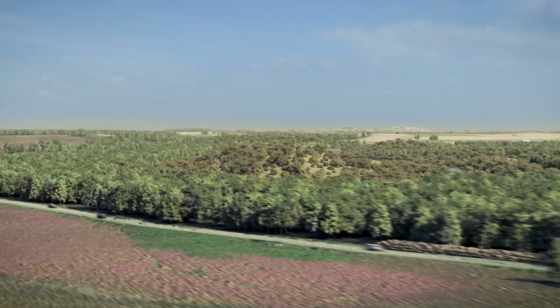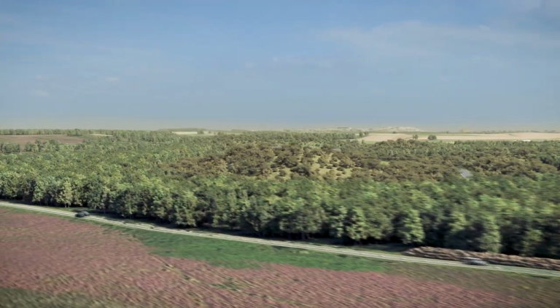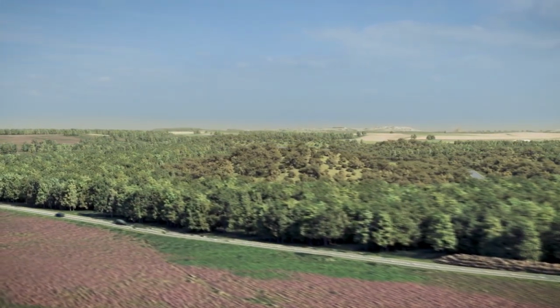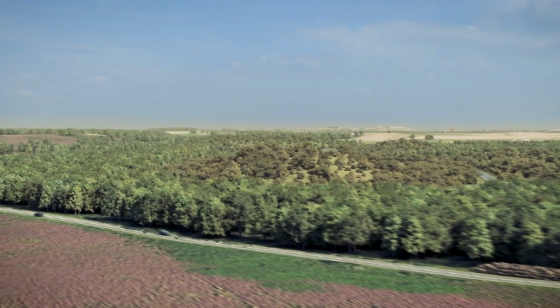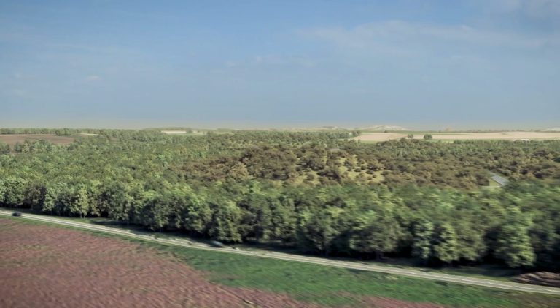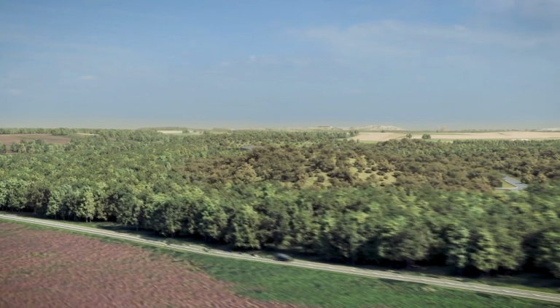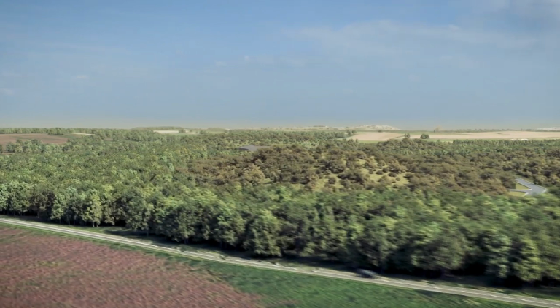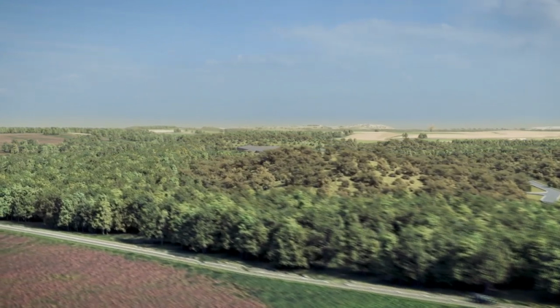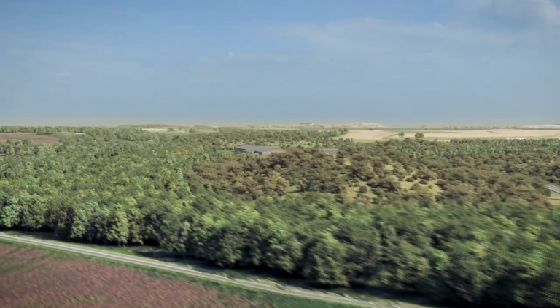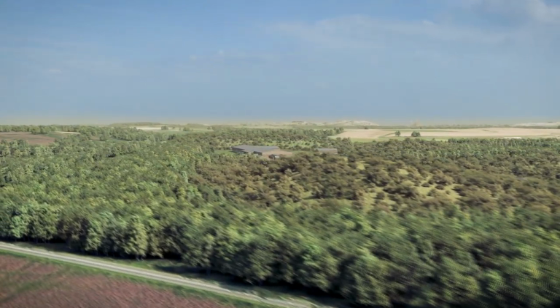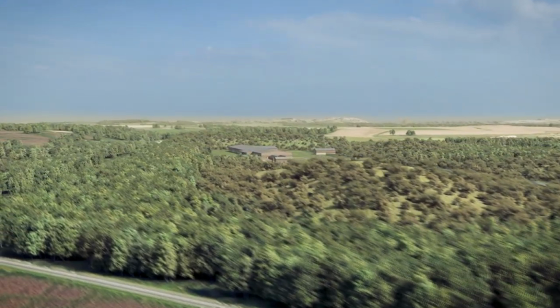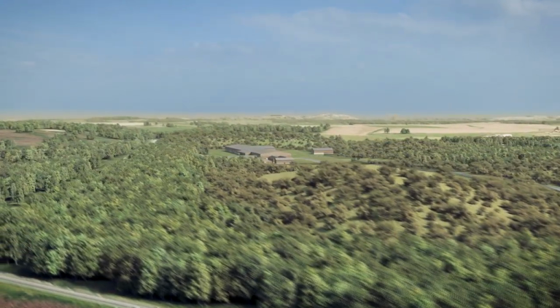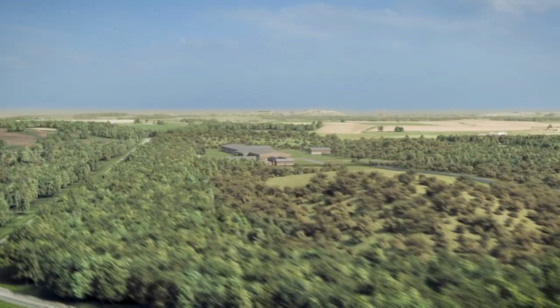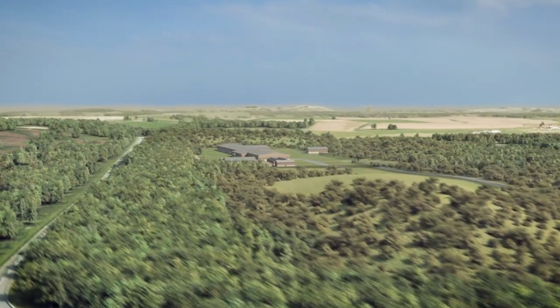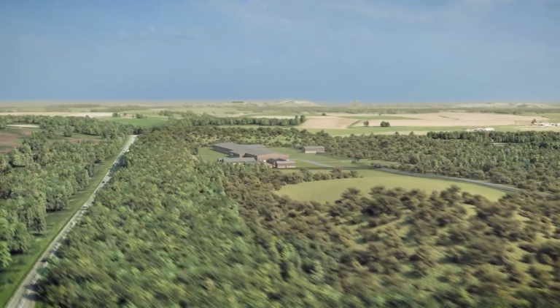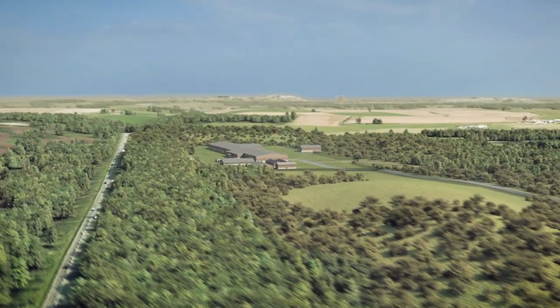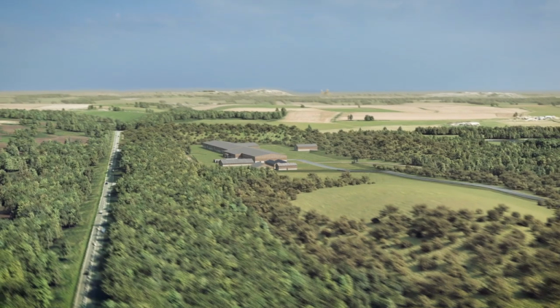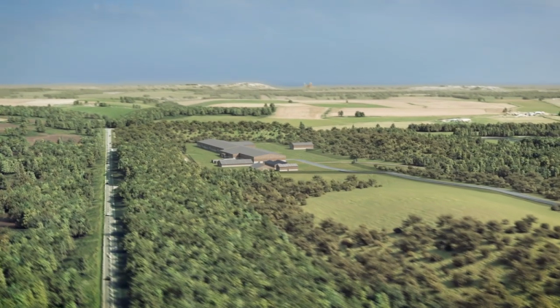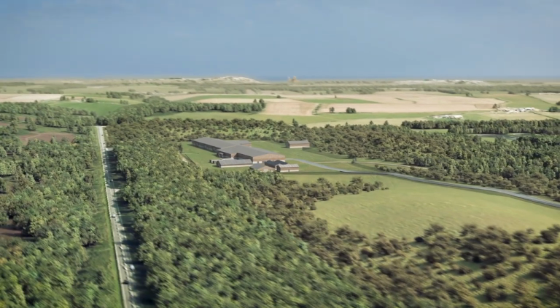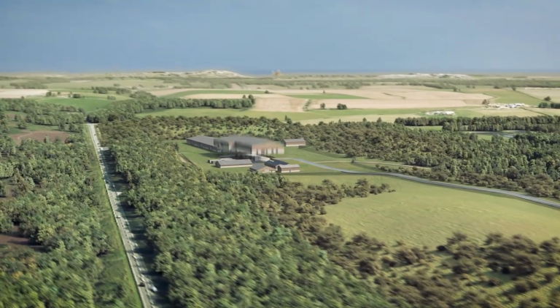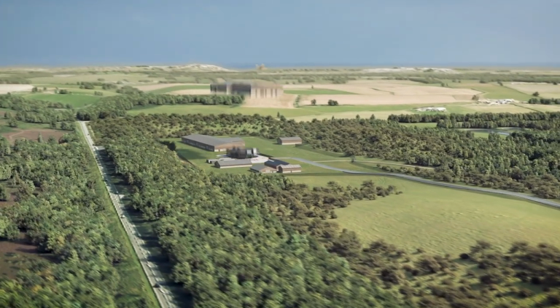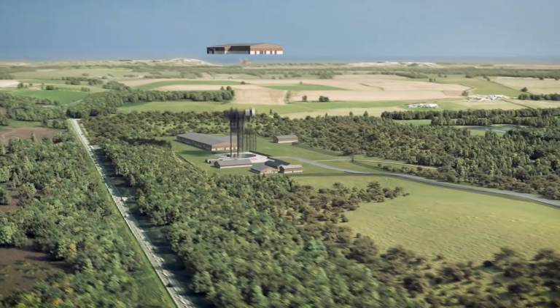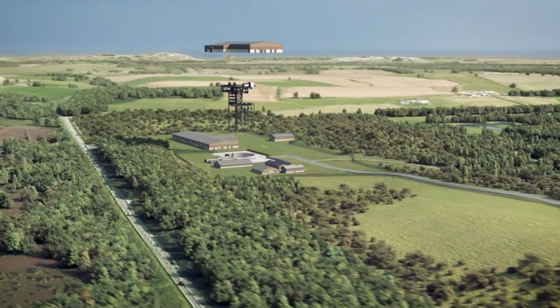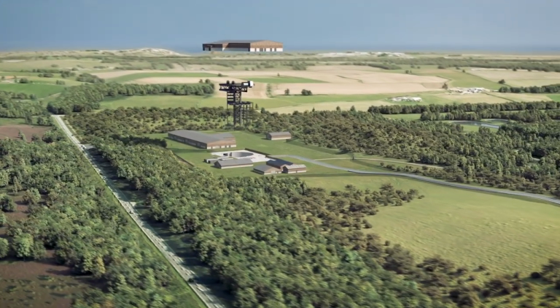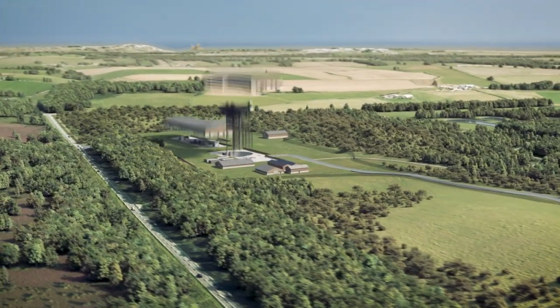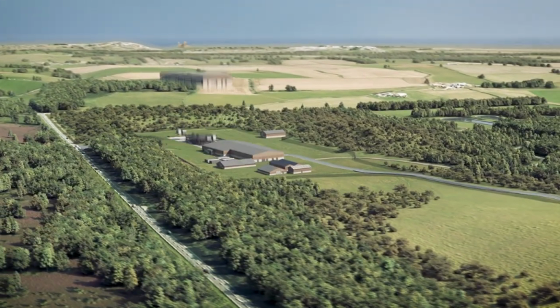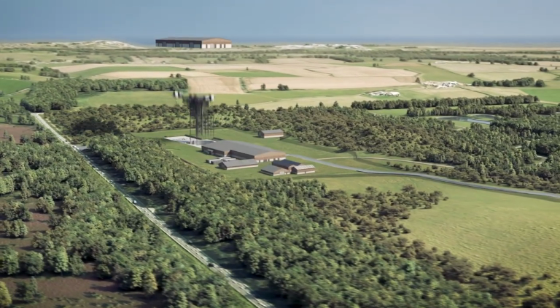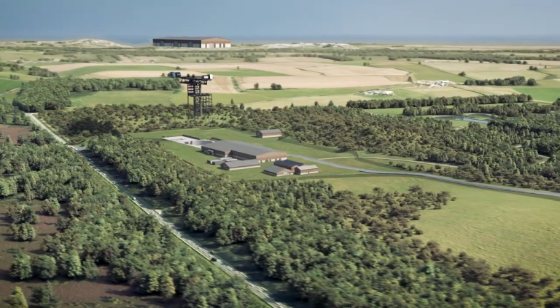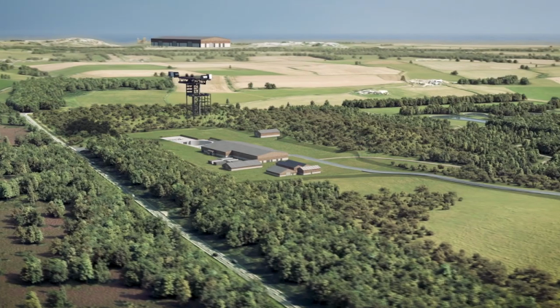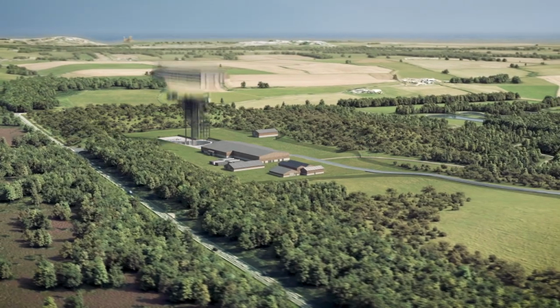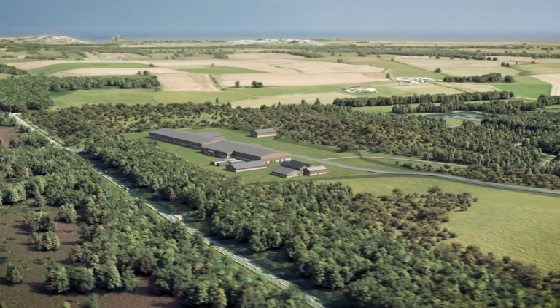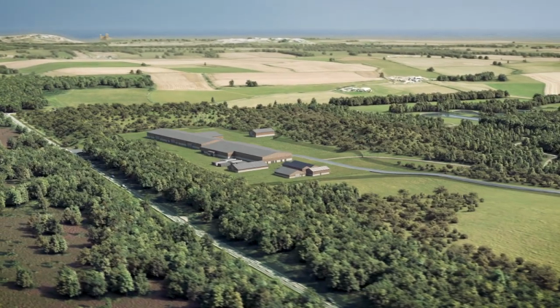All mining operations will take place underground, with extensive landscaping and tree planting to hide surface buildings. Even the 45-metre tall winding towers are being buried beneath the surface.